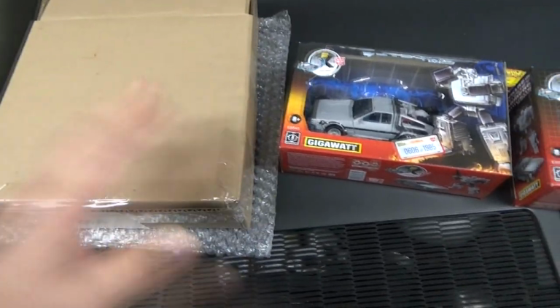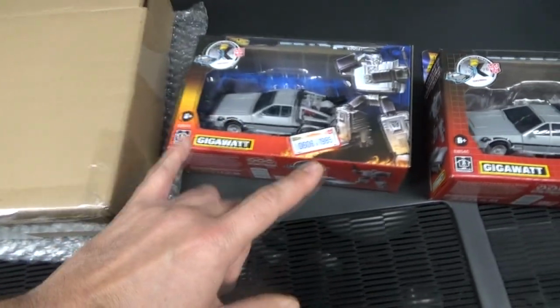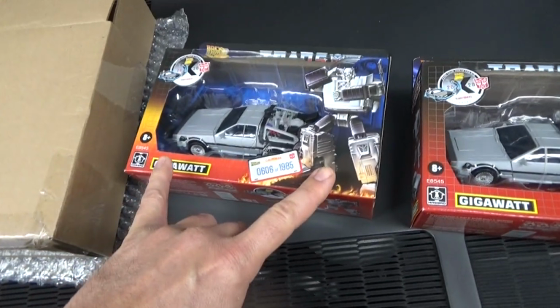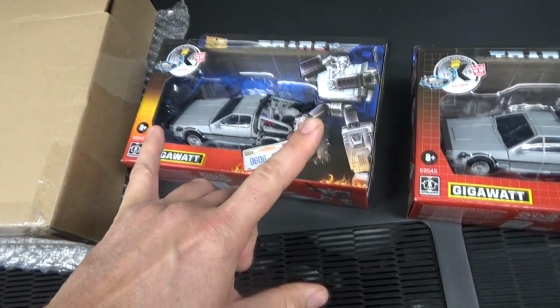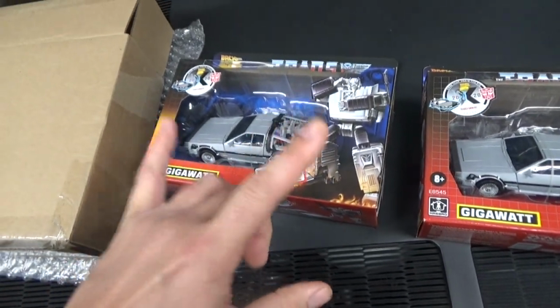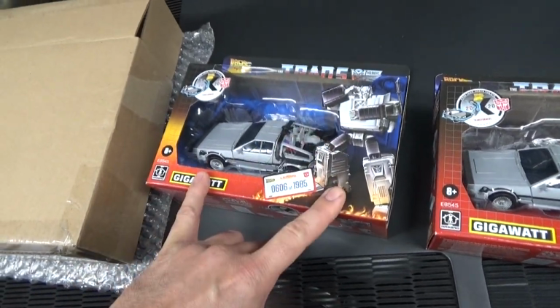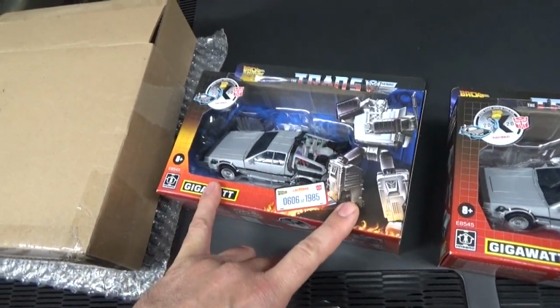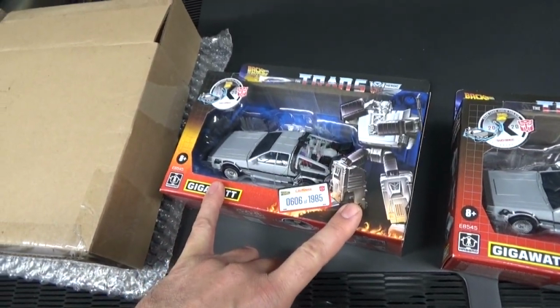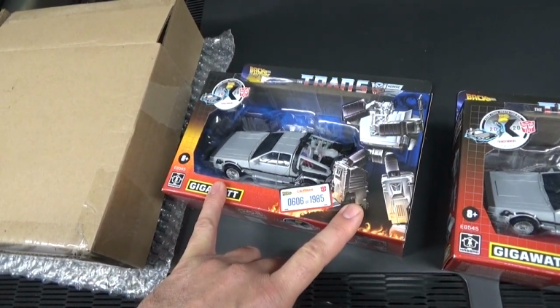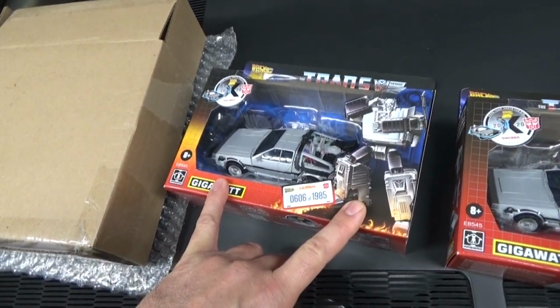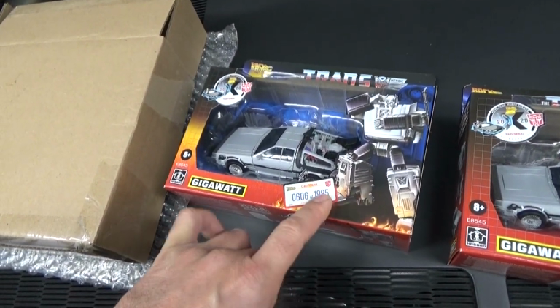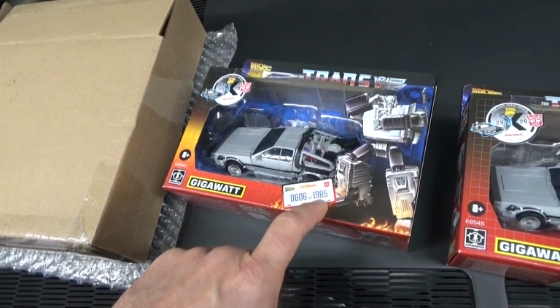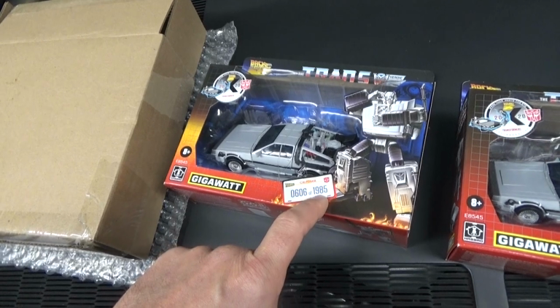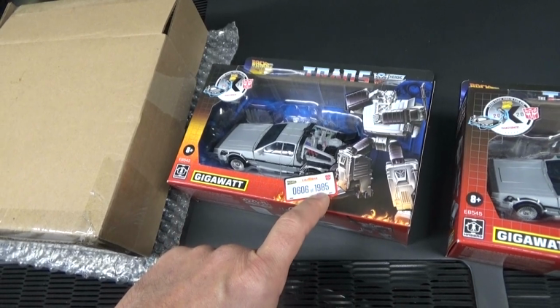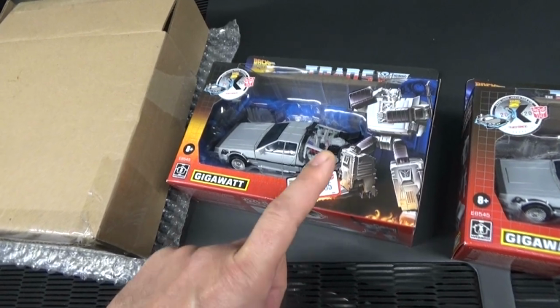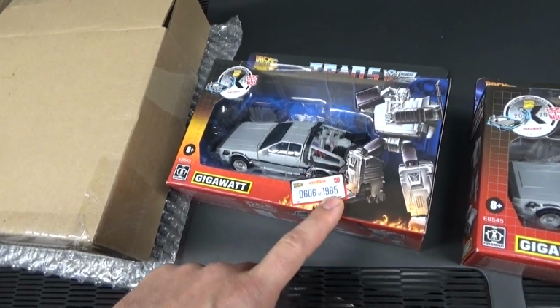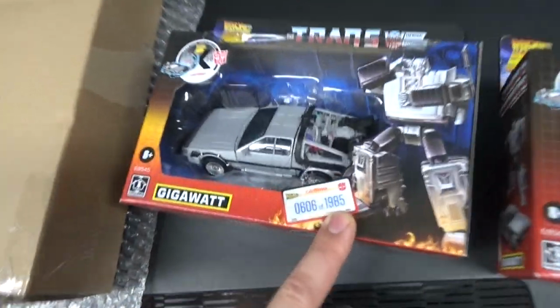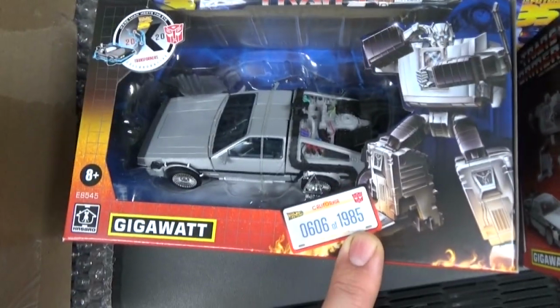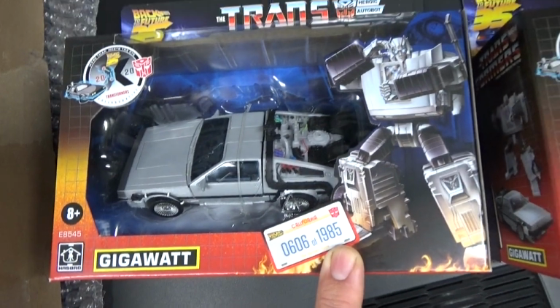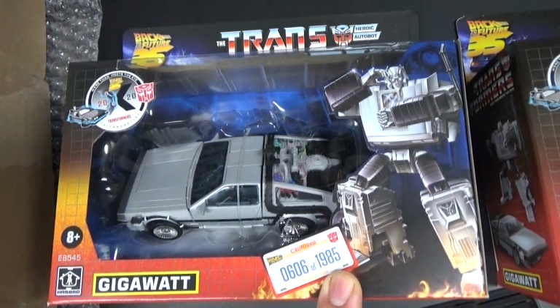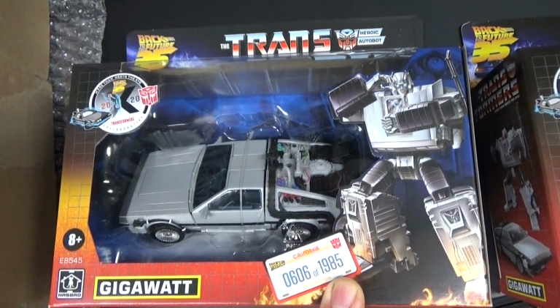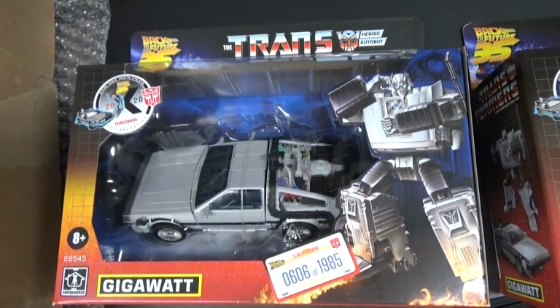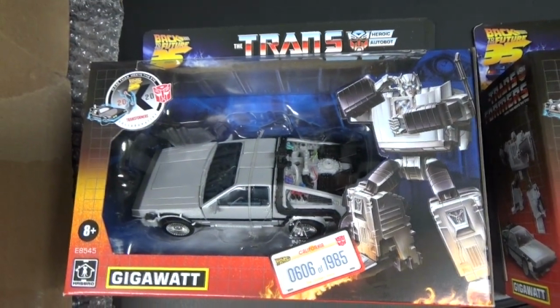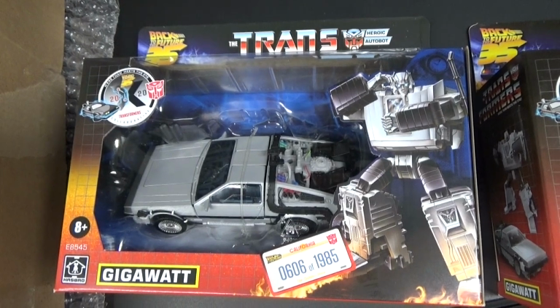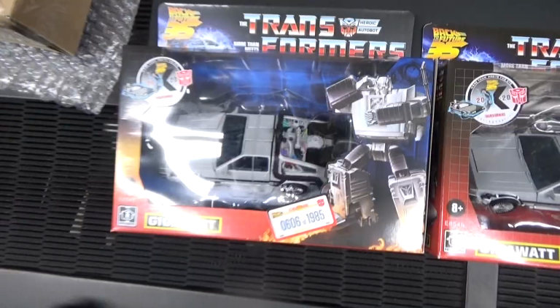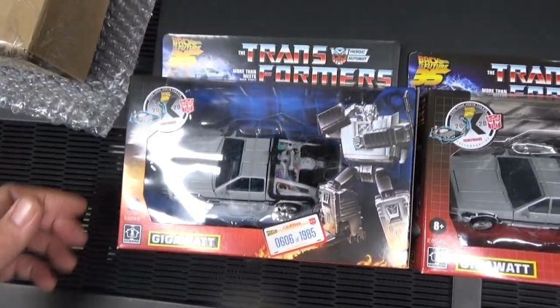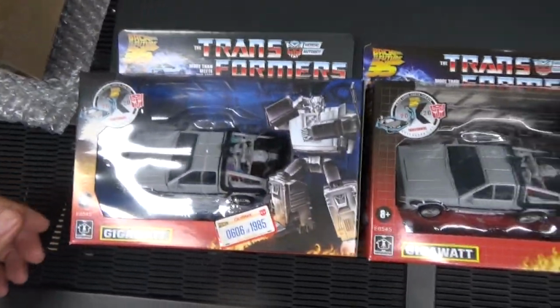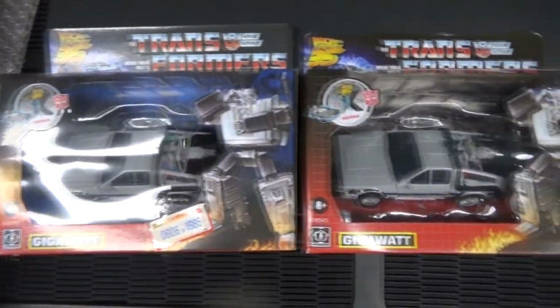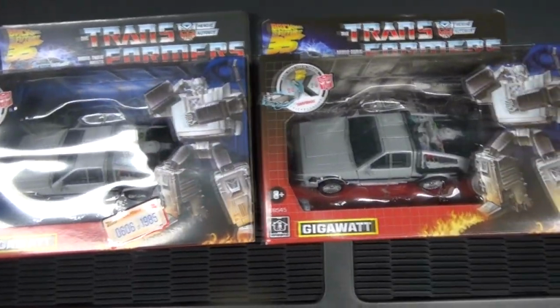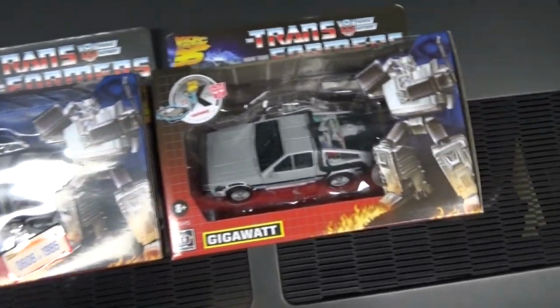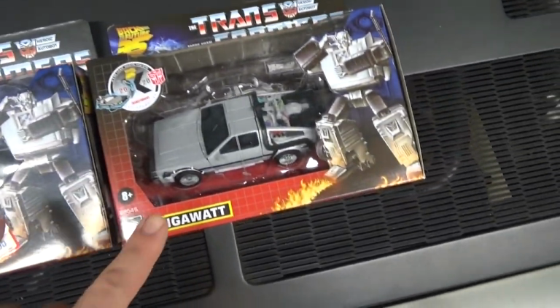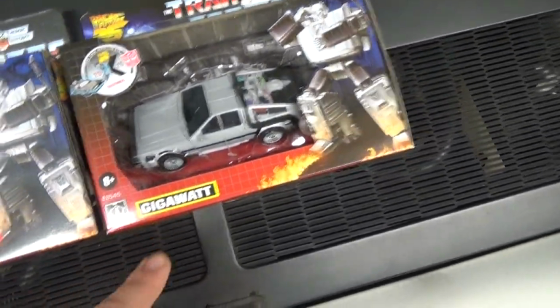They decided to individually box the limited edition 1985 version. When first released it was the same price — $29.95 — but with only 1,985 available, these sold out in a matter of minutes.